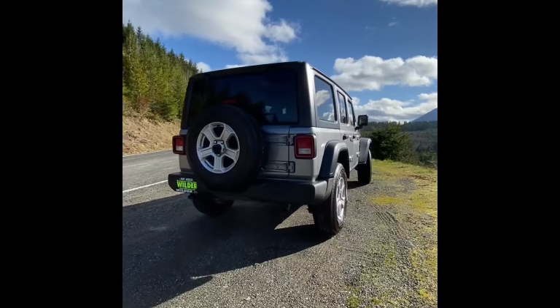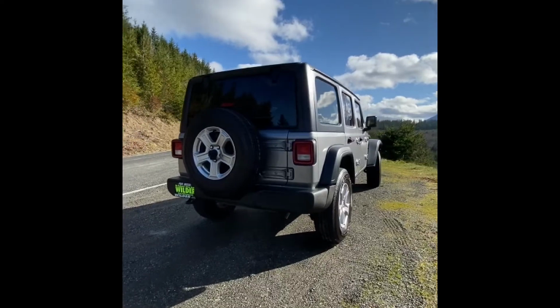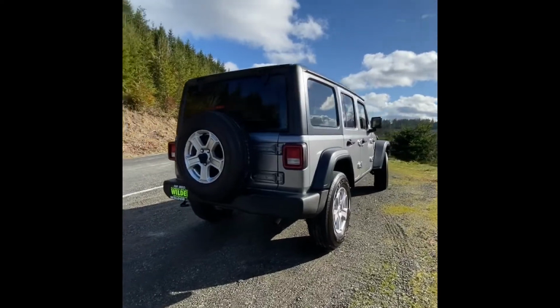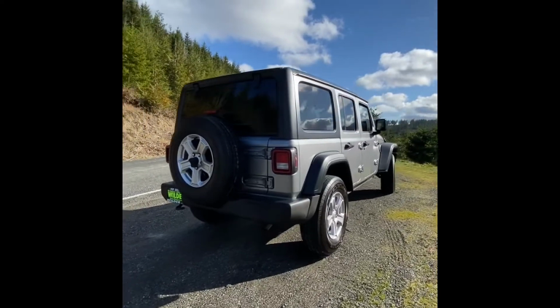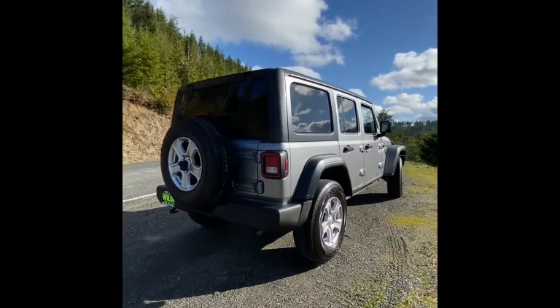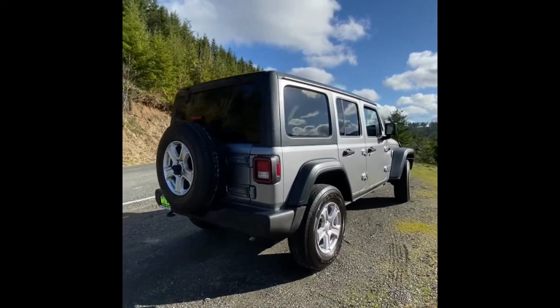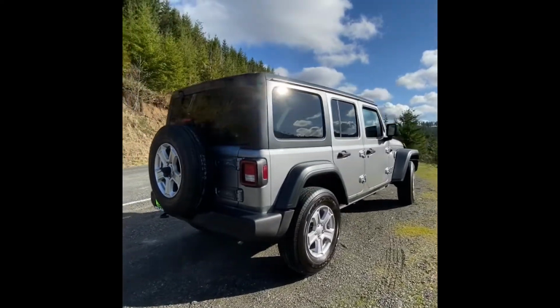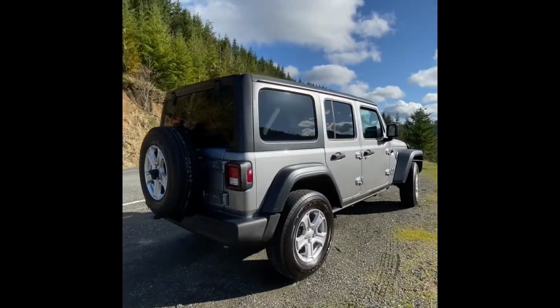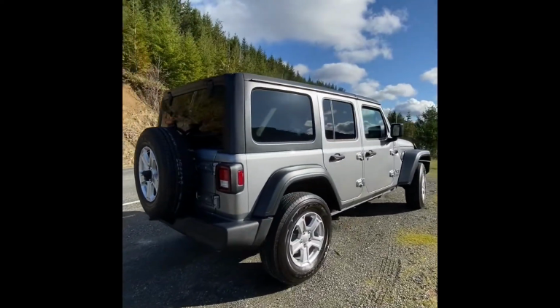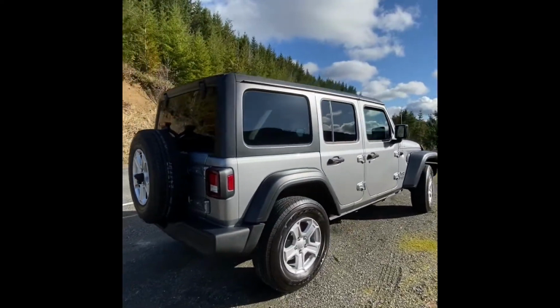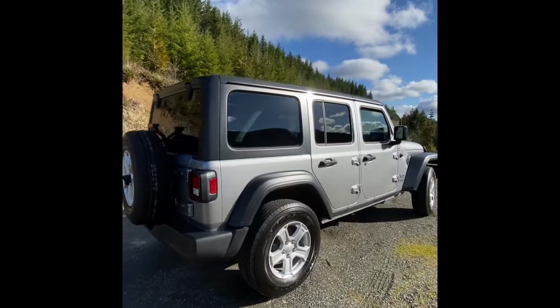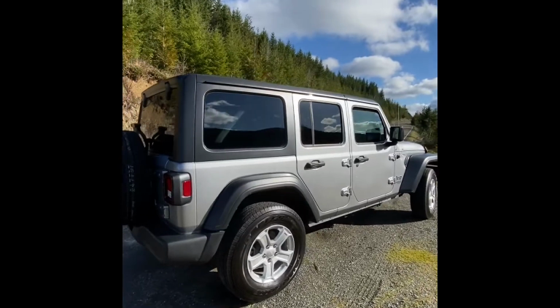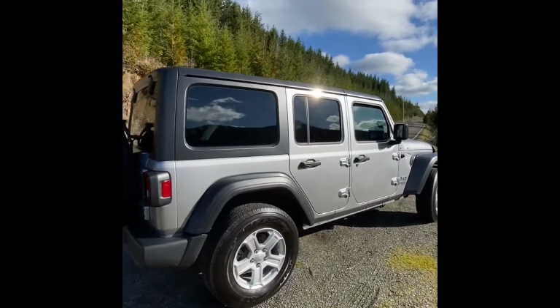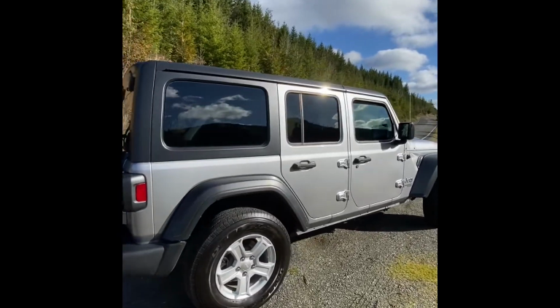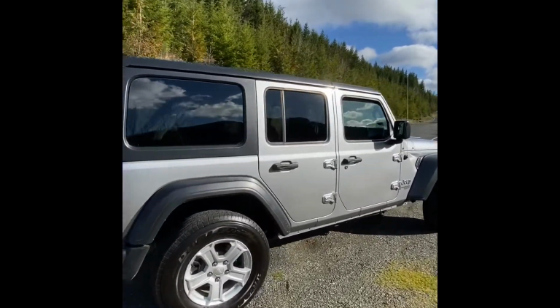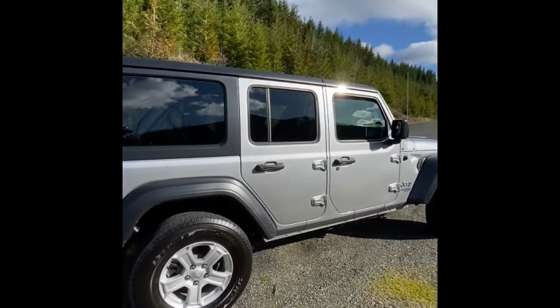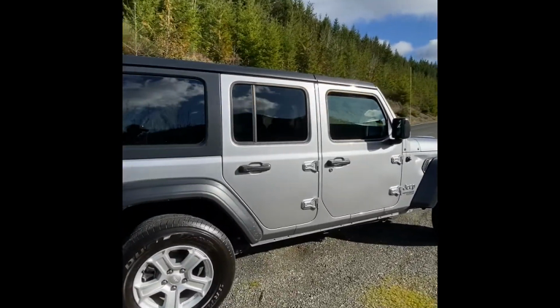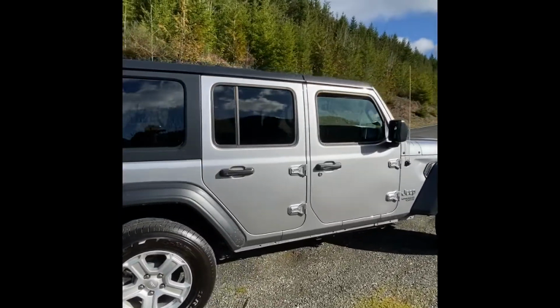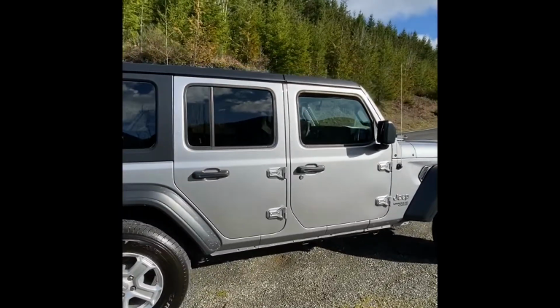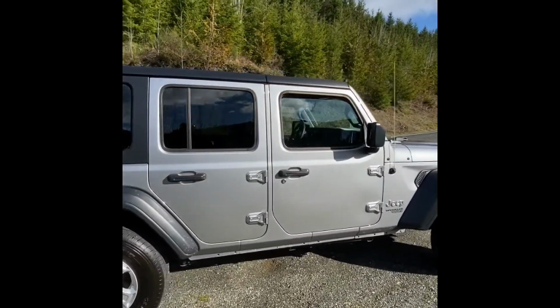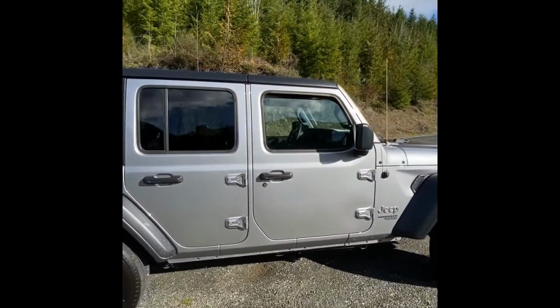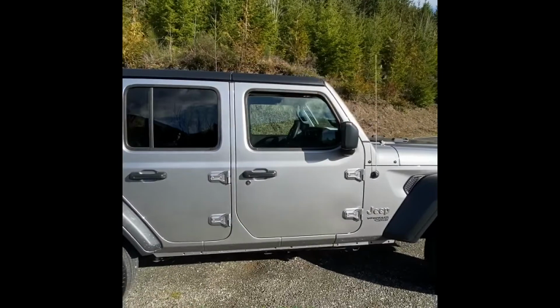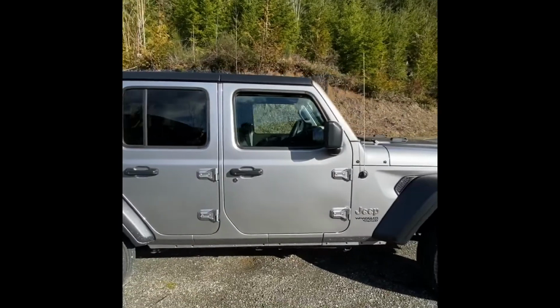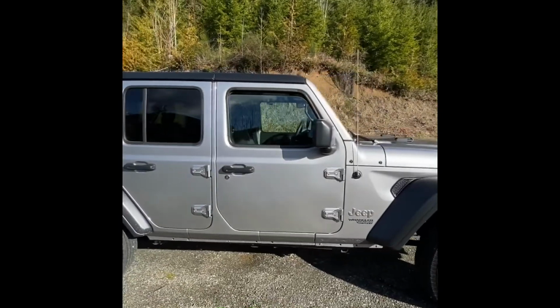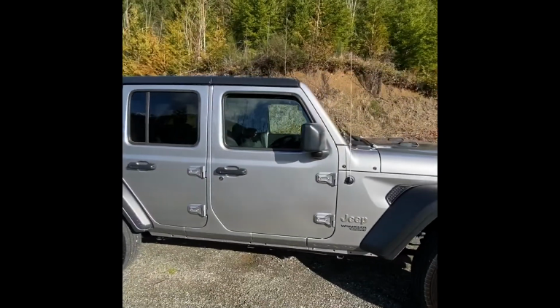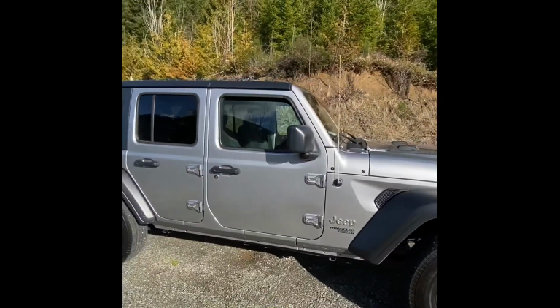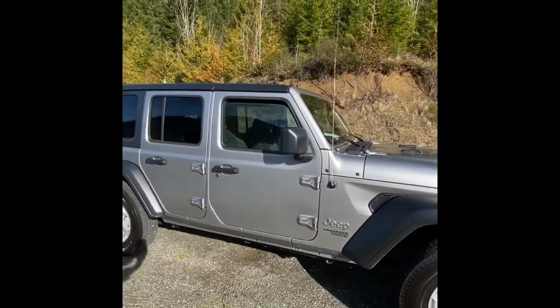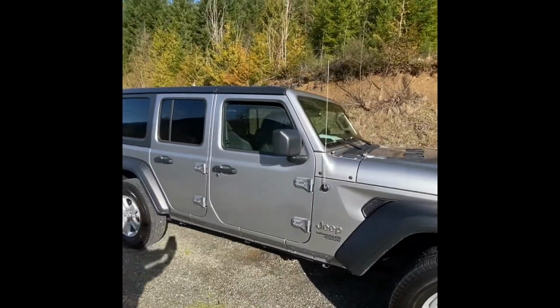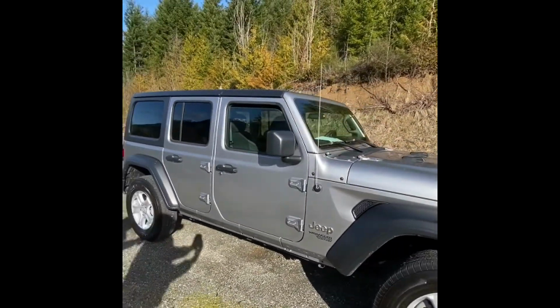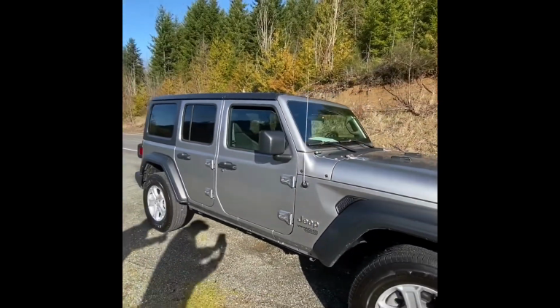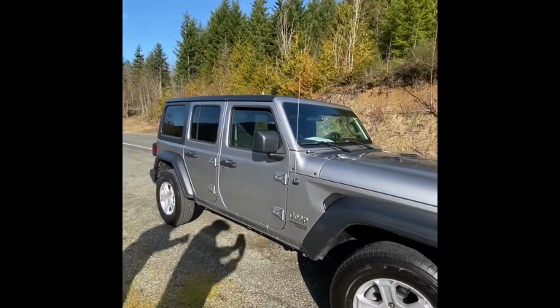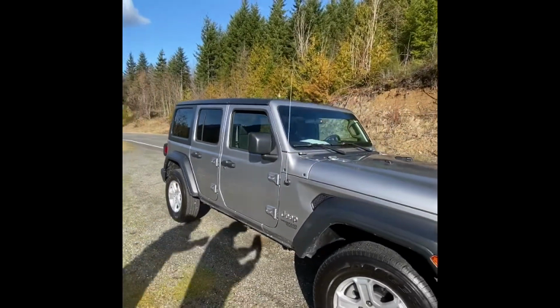Hey everybody, Alex here at Wilder Auto and I wanted to show you my top used vehicle pick for today. Here we have the 2018 Jeep Wrangler Limited. This vehicle can easily take you anywhere with its four-wheel drive capability, four-cylinder turbo engine, and its automatic eight-speed transmission.